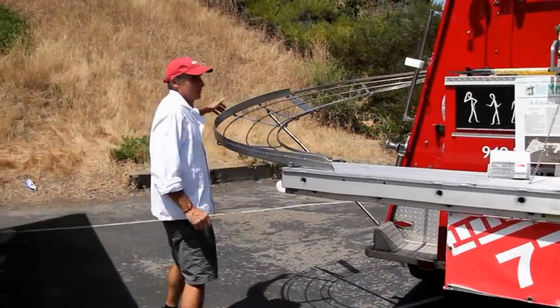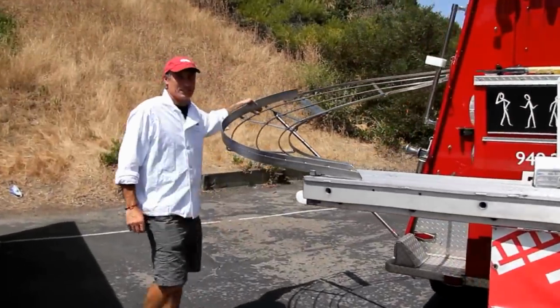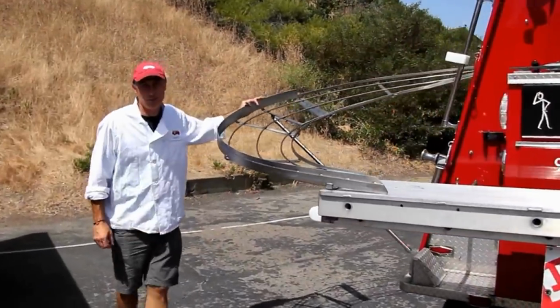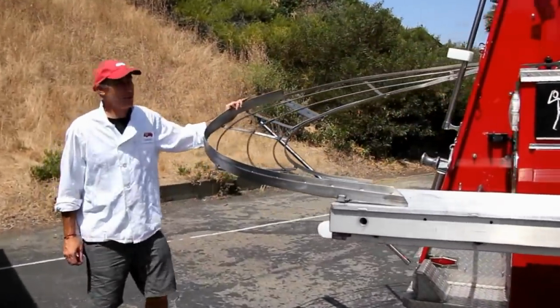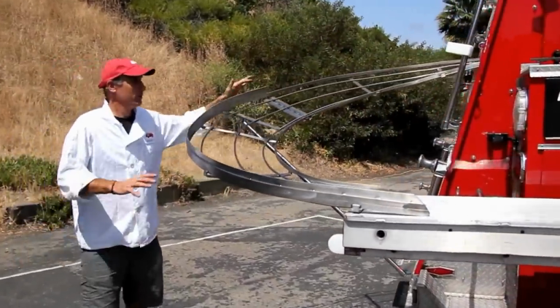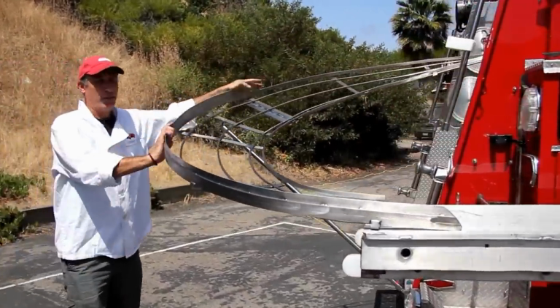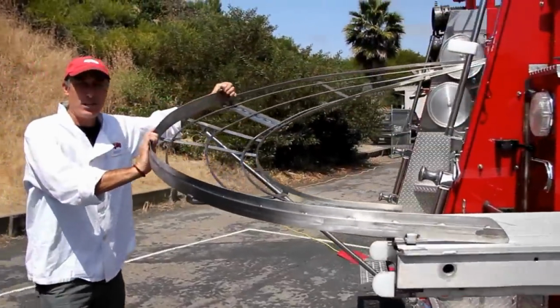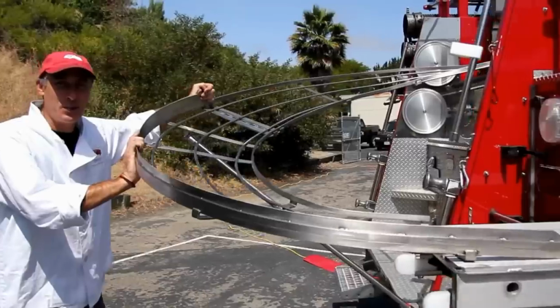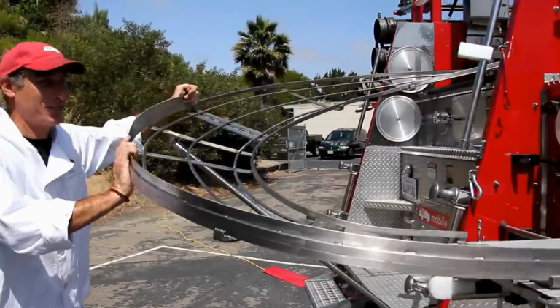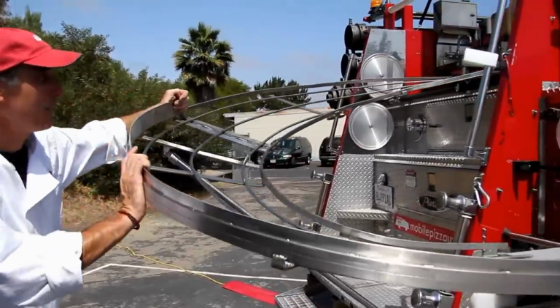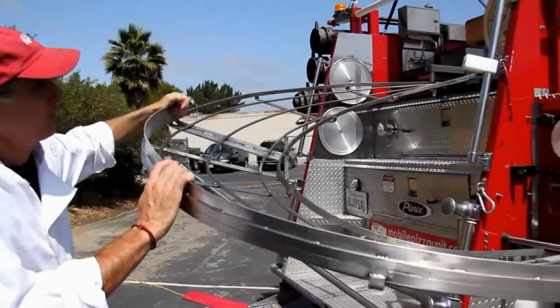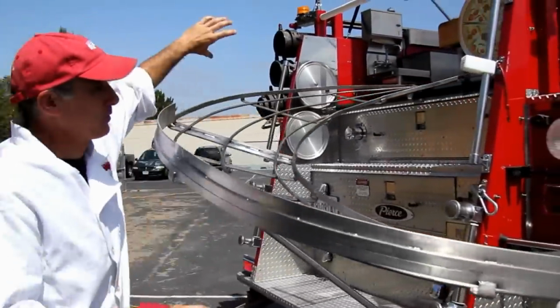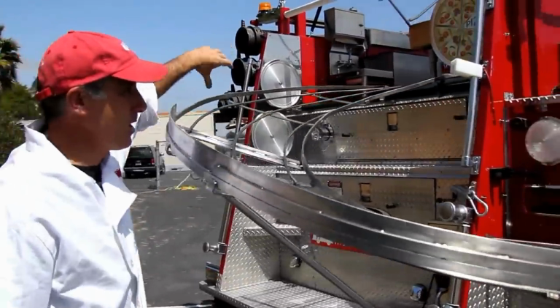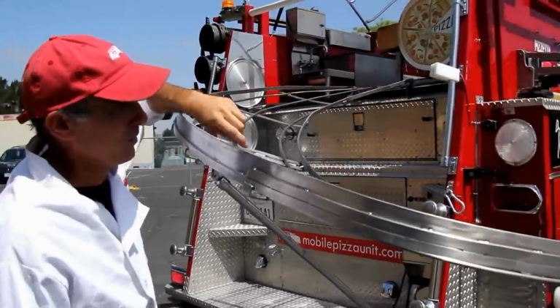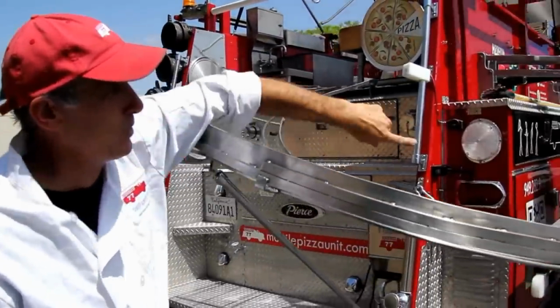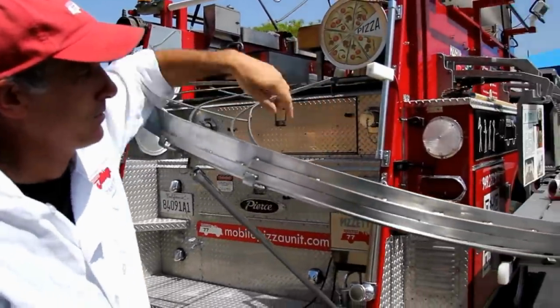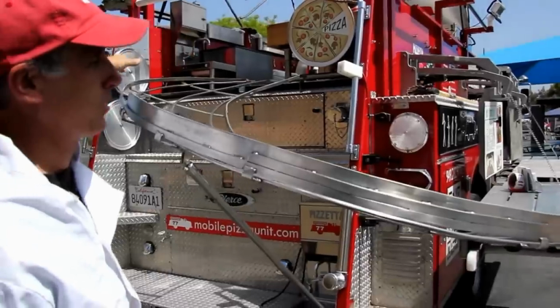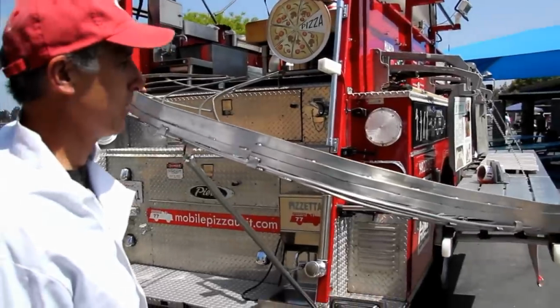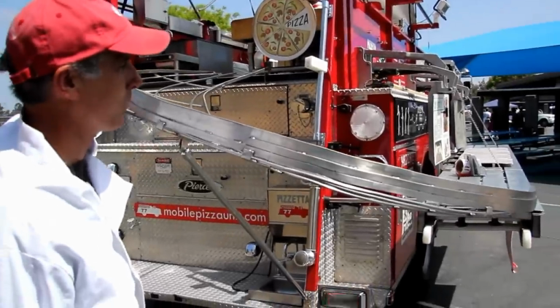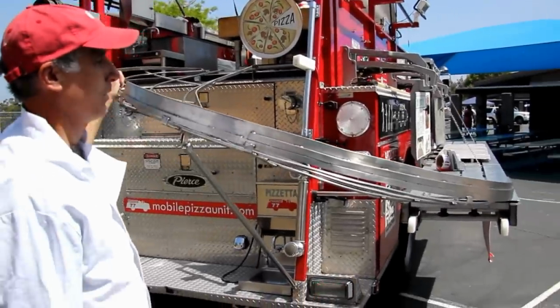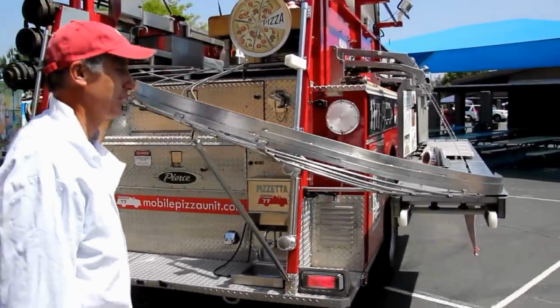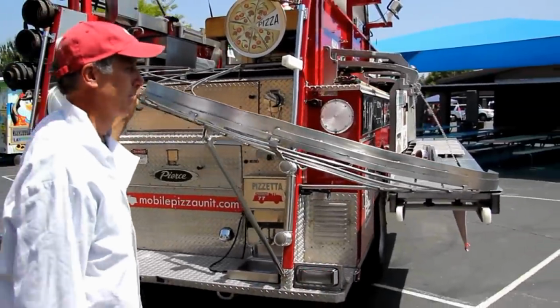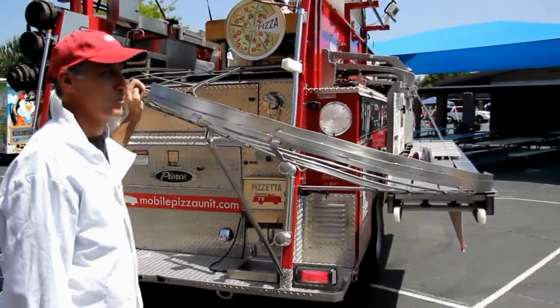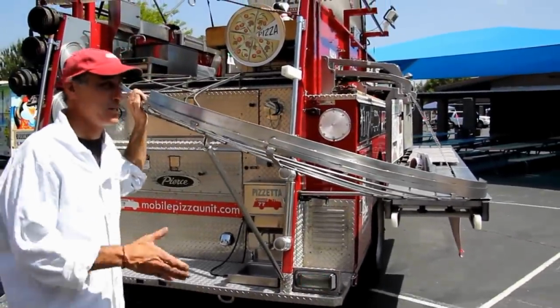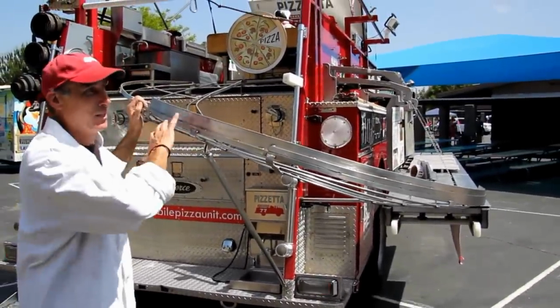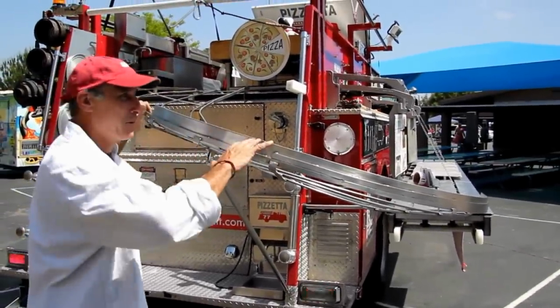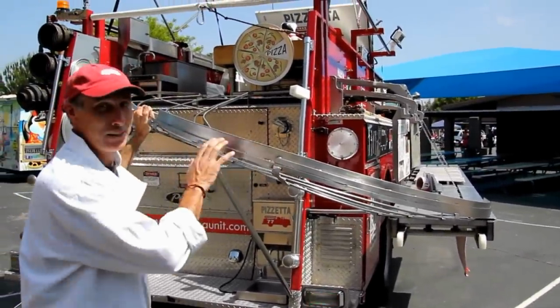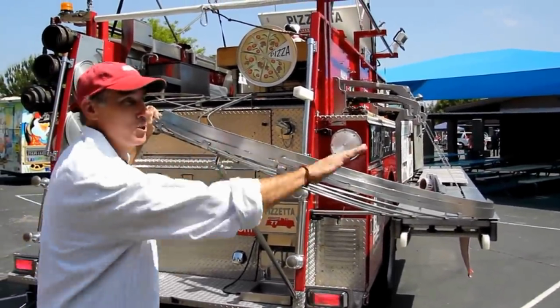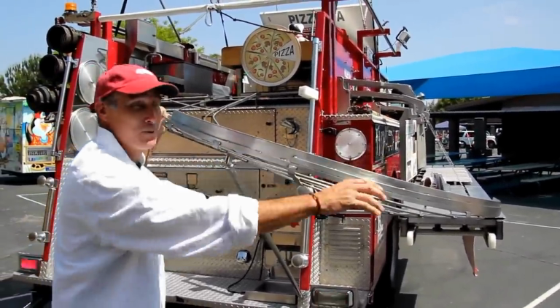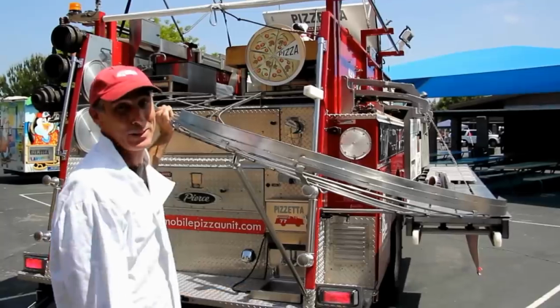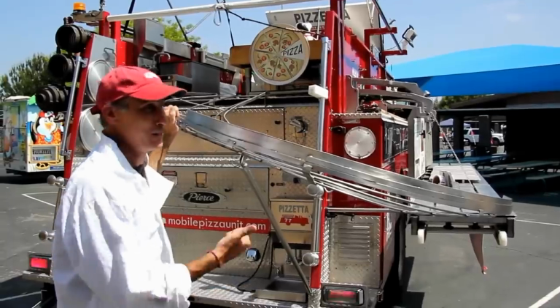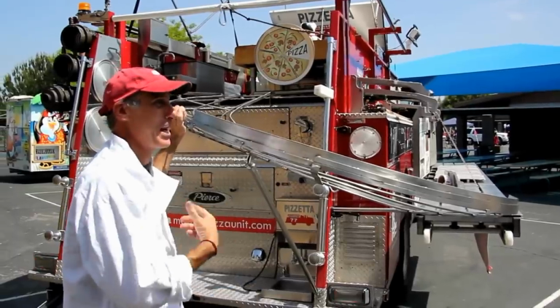The latest addition to our truck is our stainless steel pizza slide. The pizzas come down and shoot onto the serving table. The first one I ever did, I didn't get the bank right and the pizza shot off into the parking lot and everybody laughed.